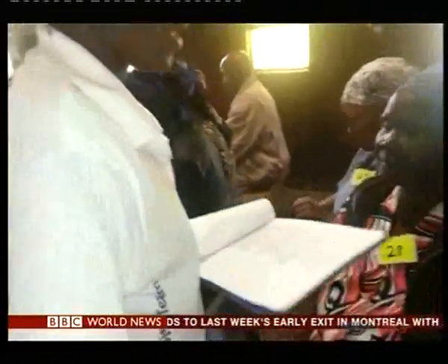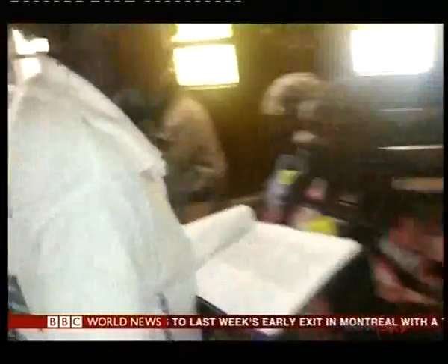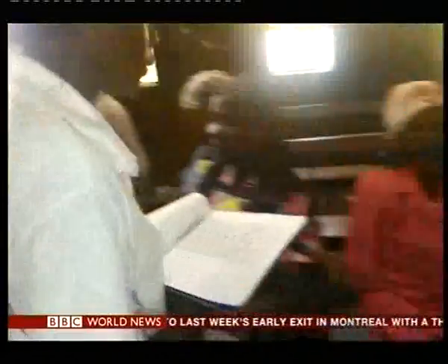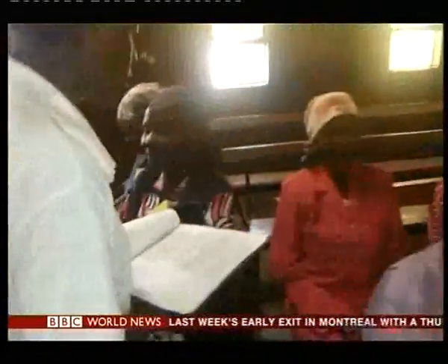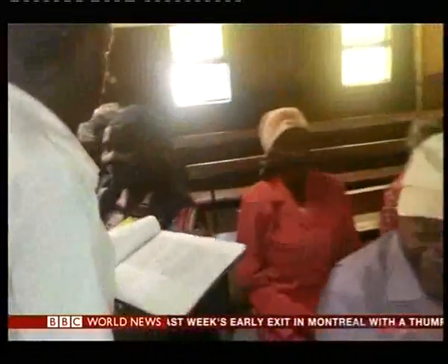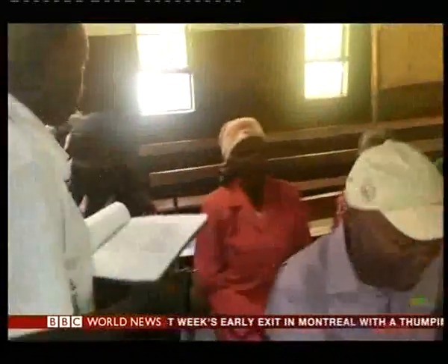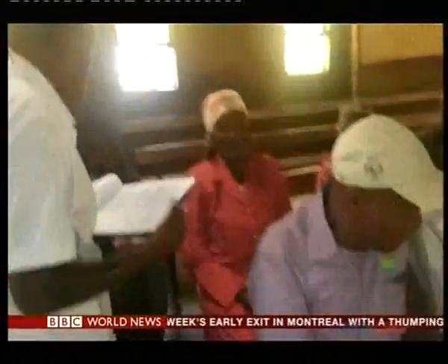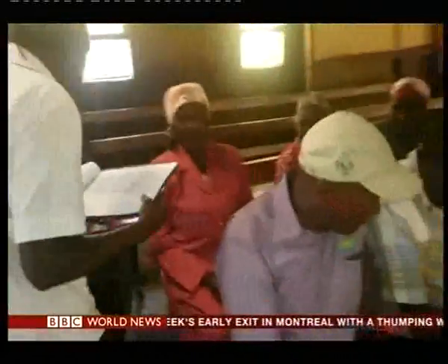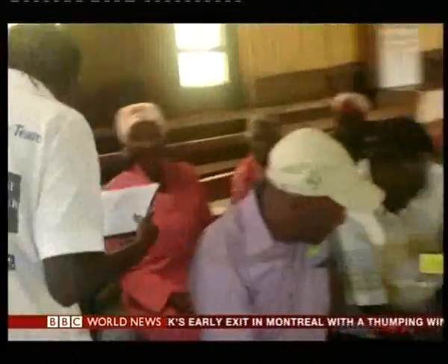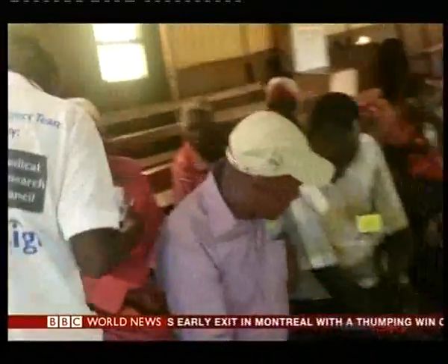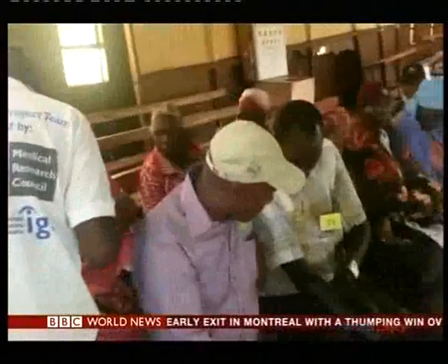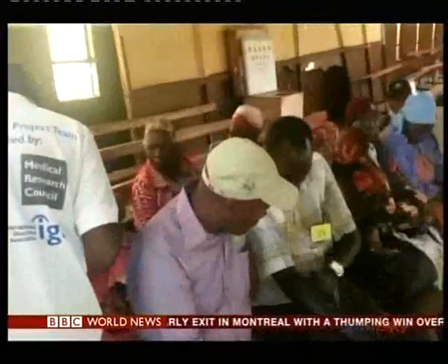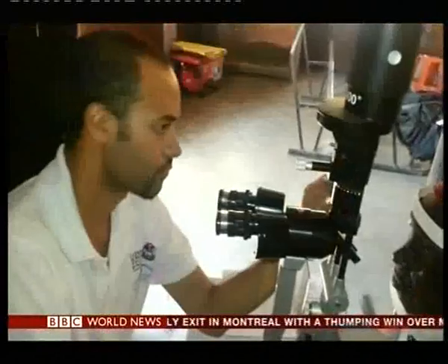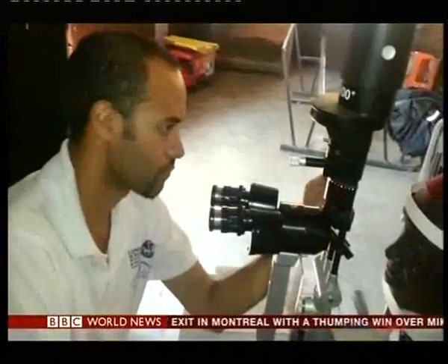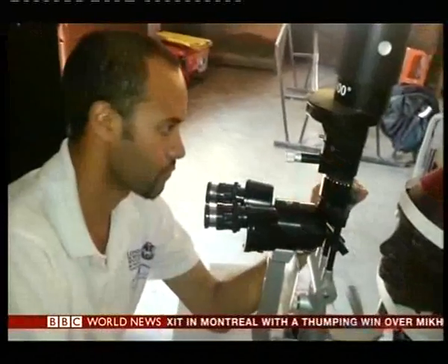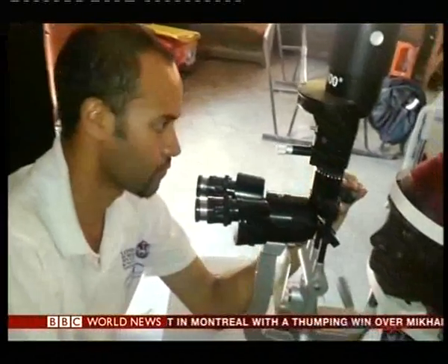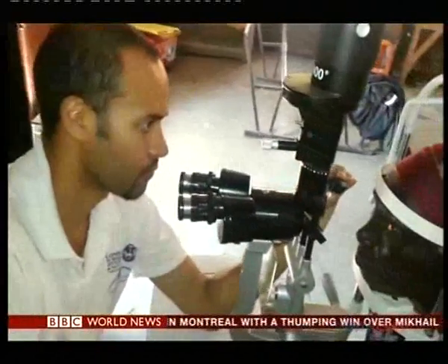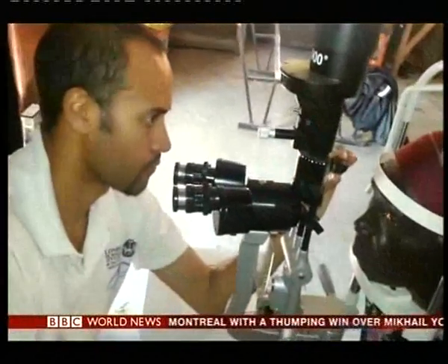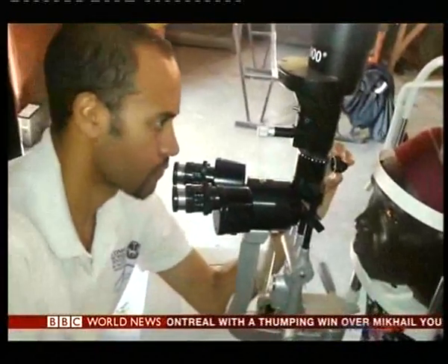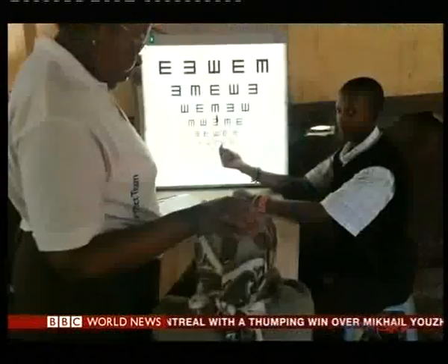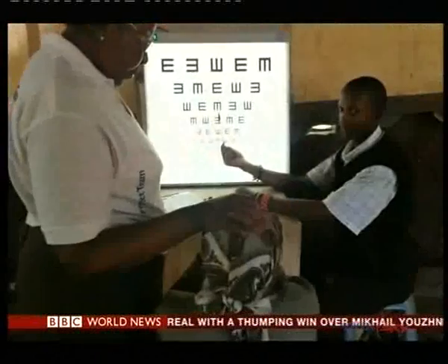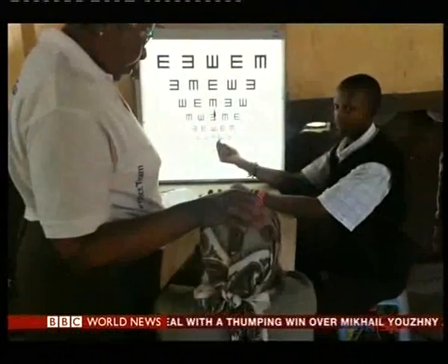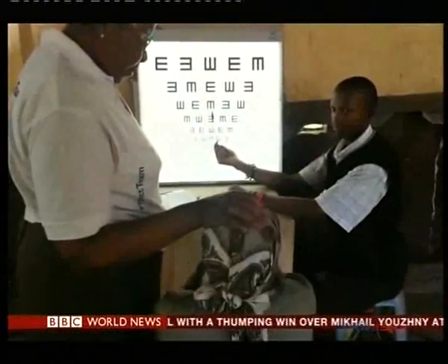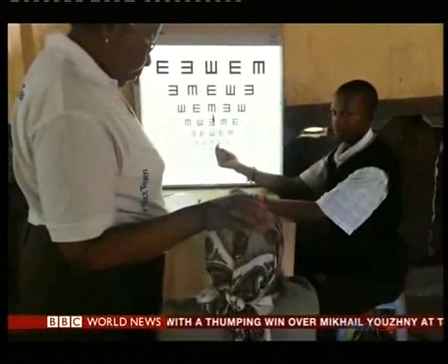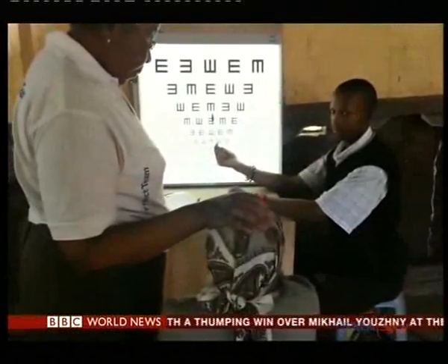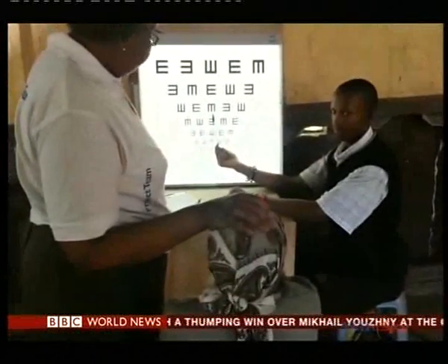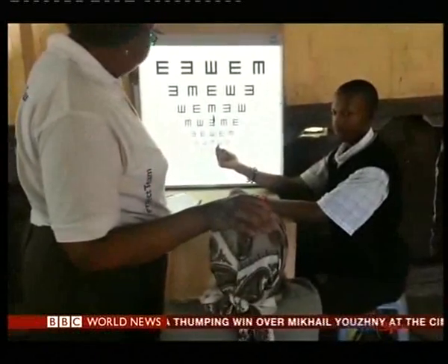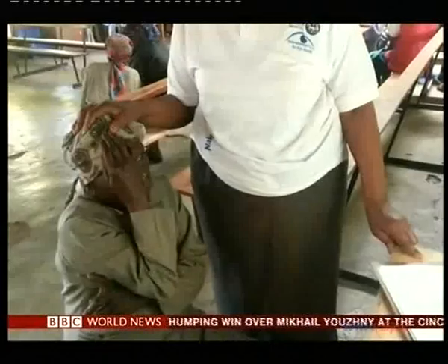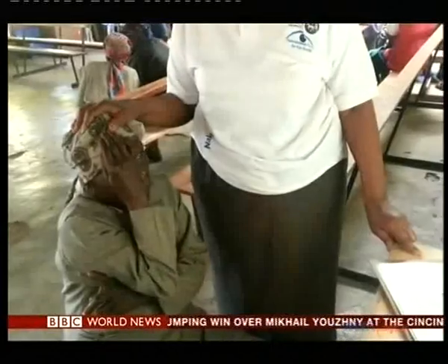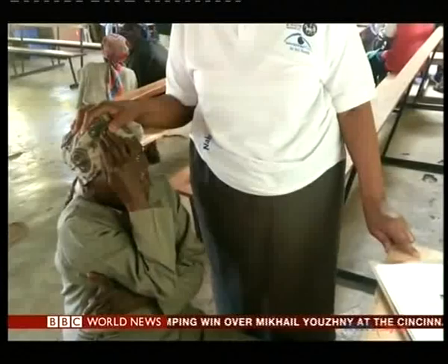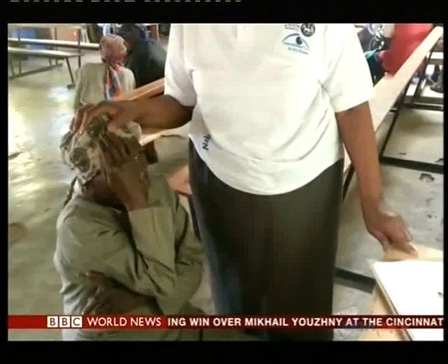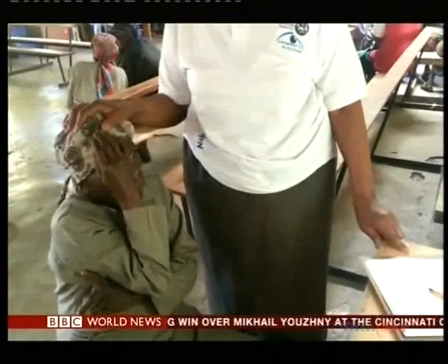For these researchers, even trying to assess the problem means mobilising large teams and expensive equipment. But a solution might be at hand.